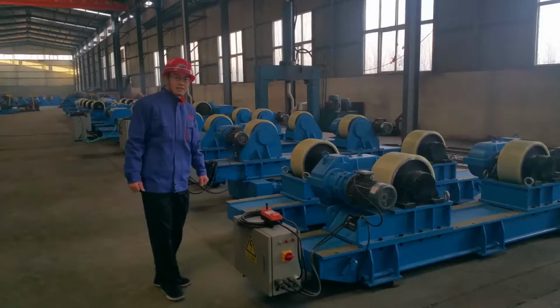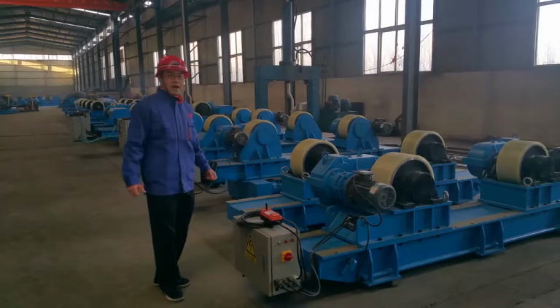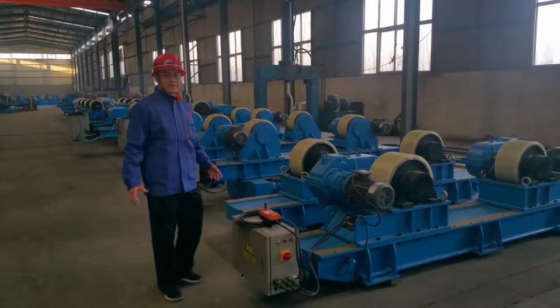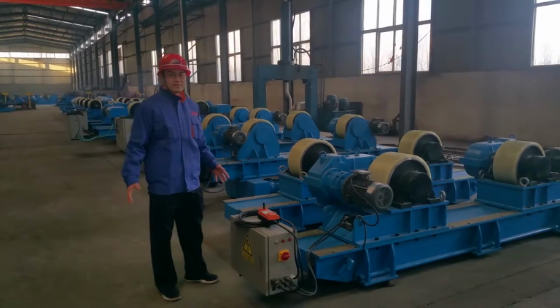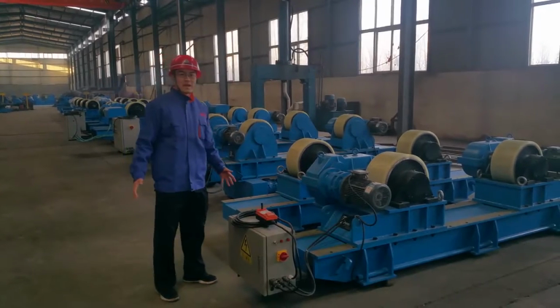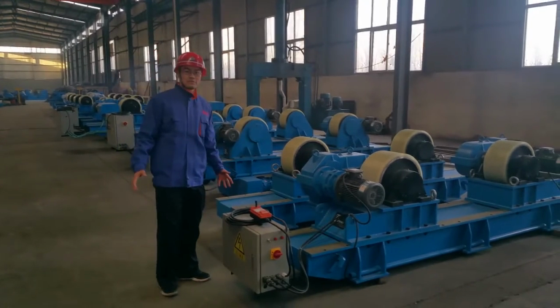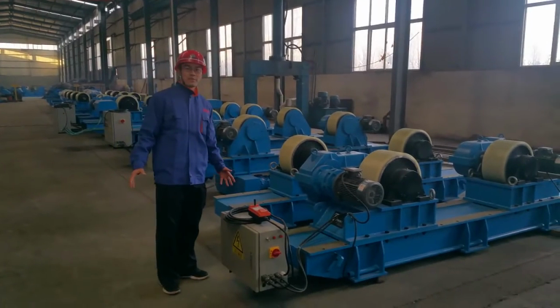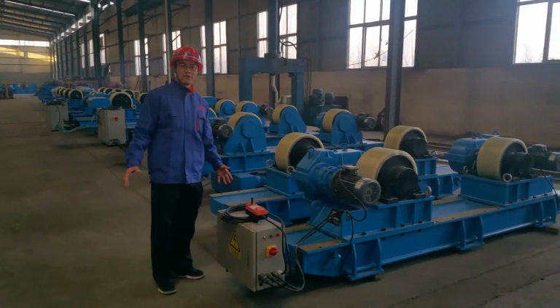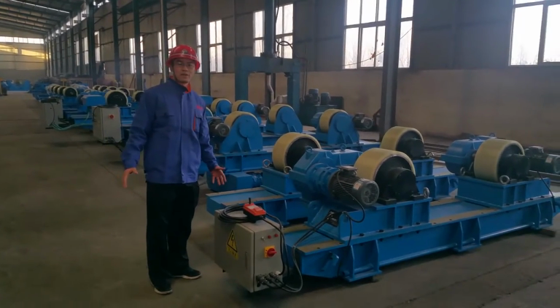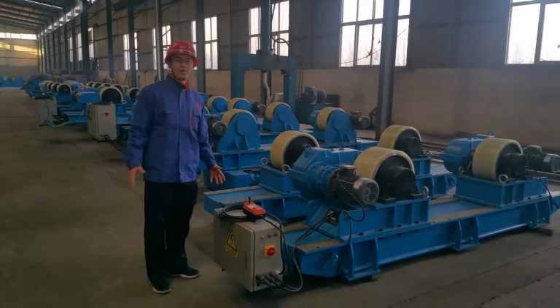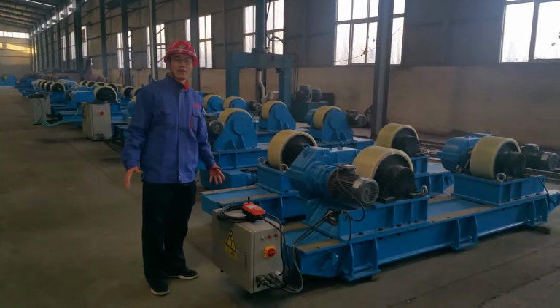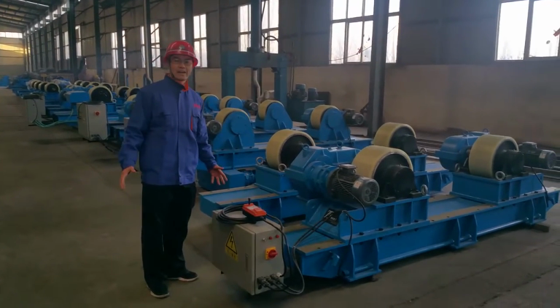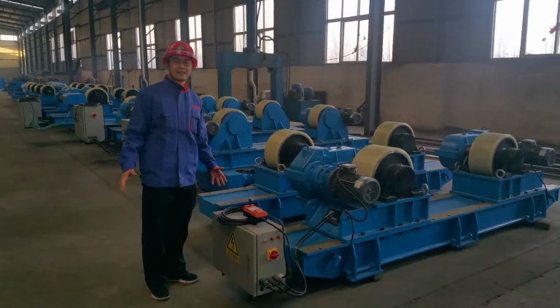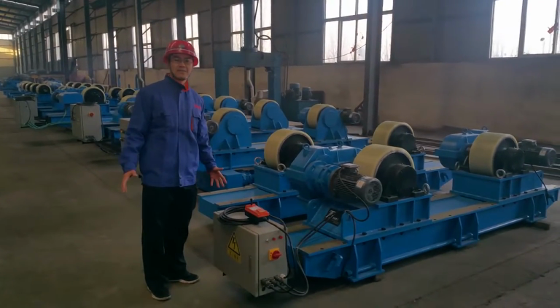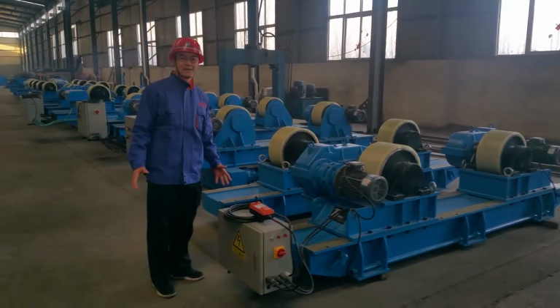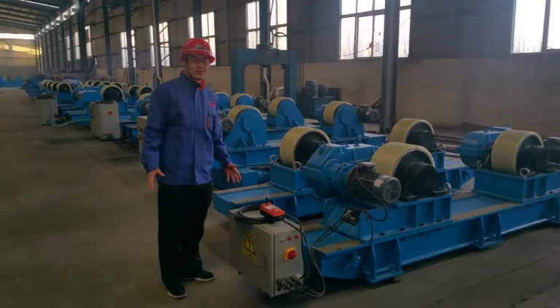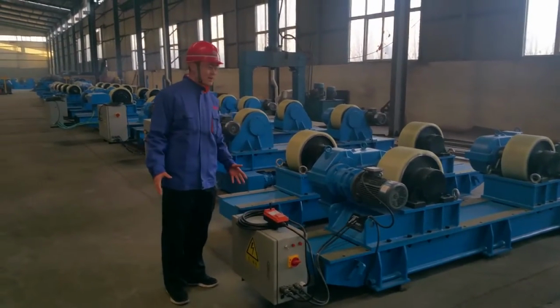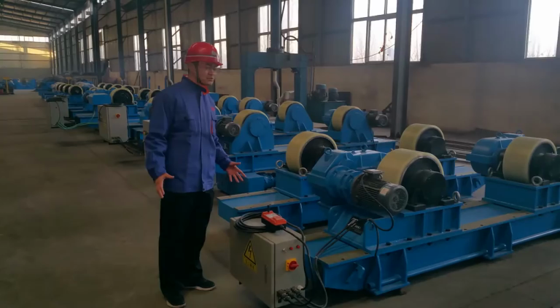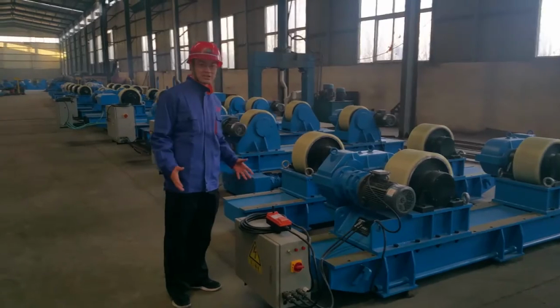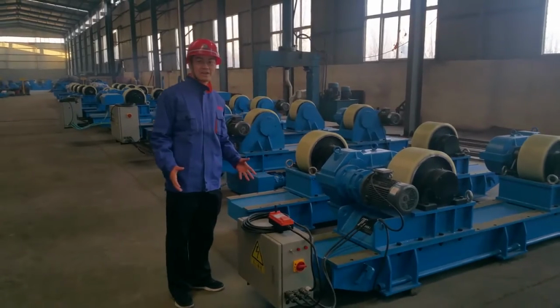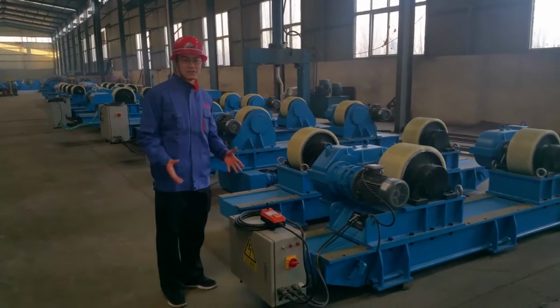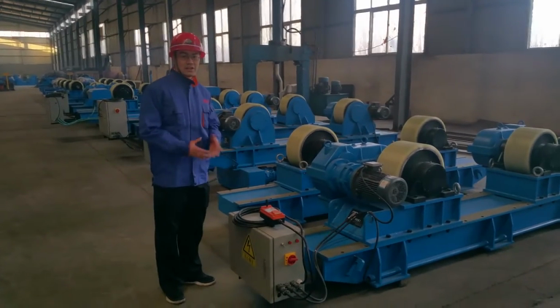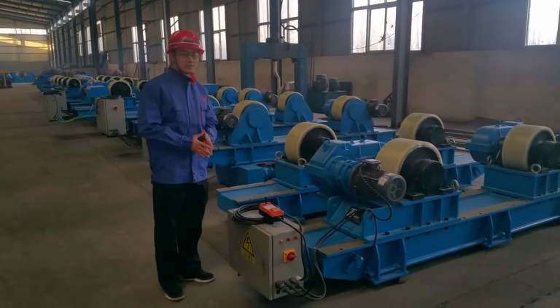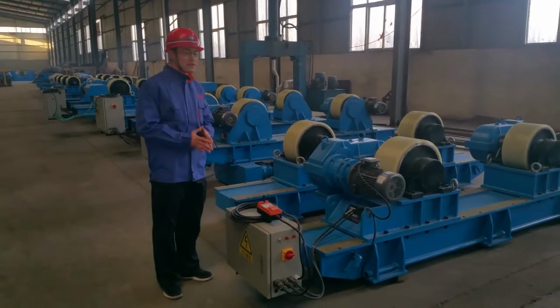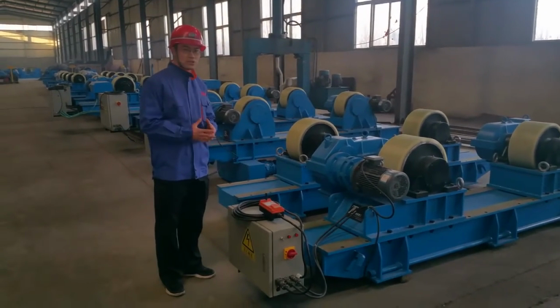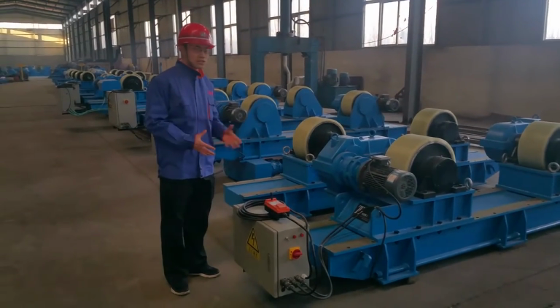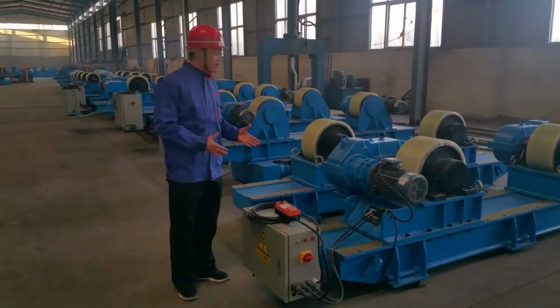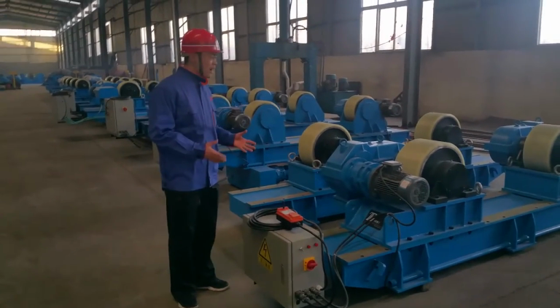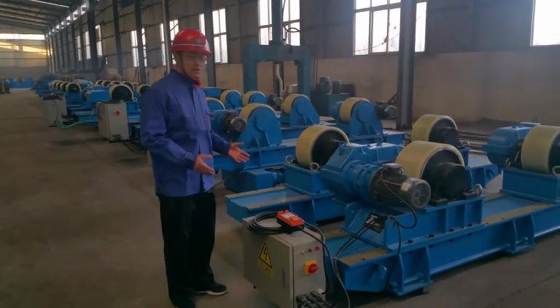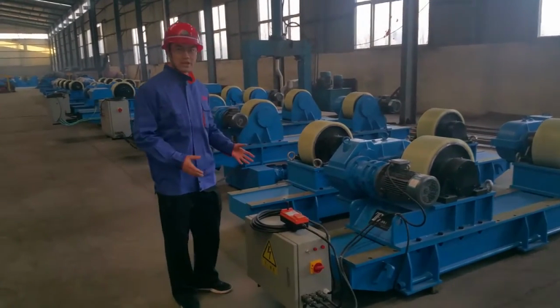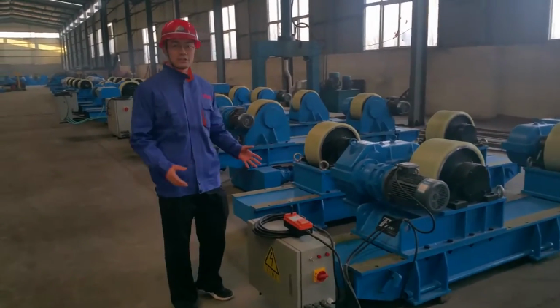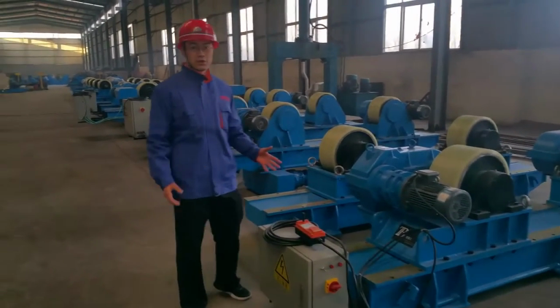Hi, my name is Bobby from Portal Welding and Cutting Company. Welcome. Let me introduce our welding rotator to you.